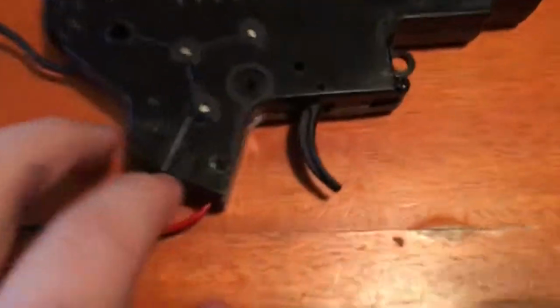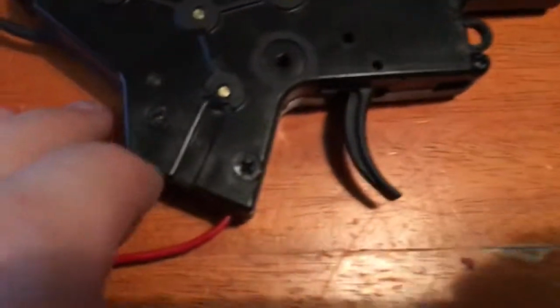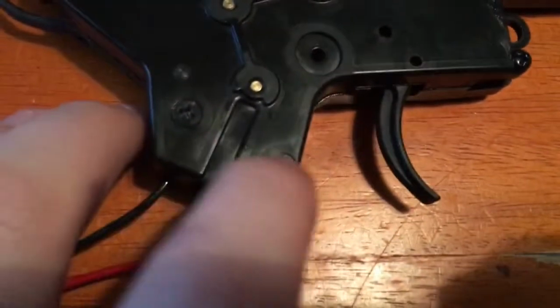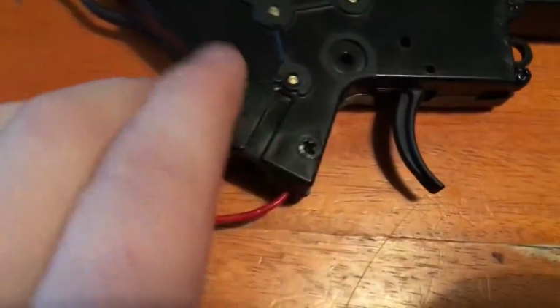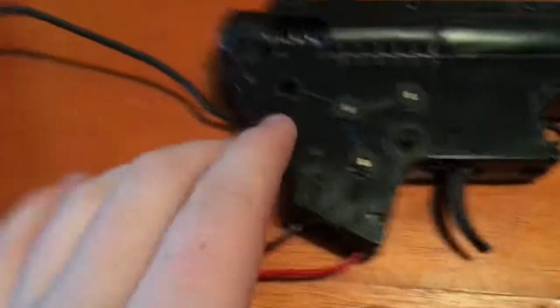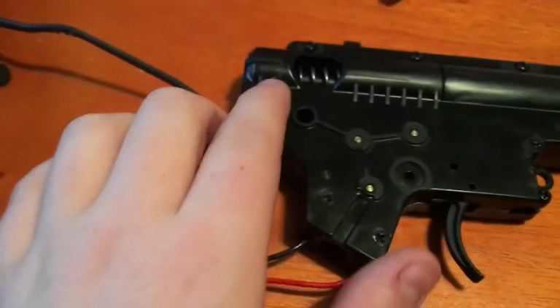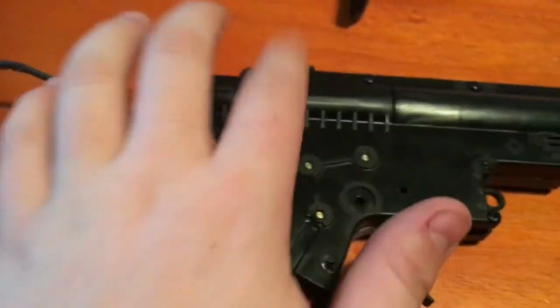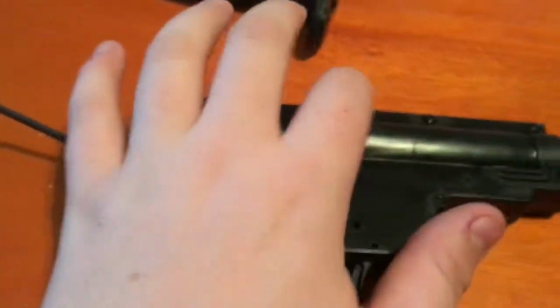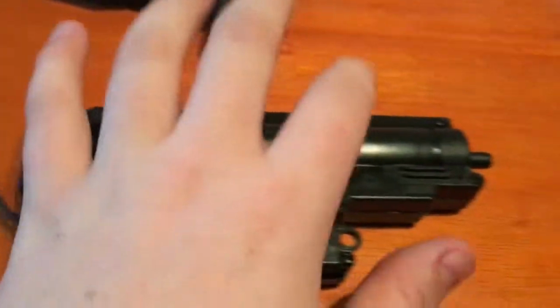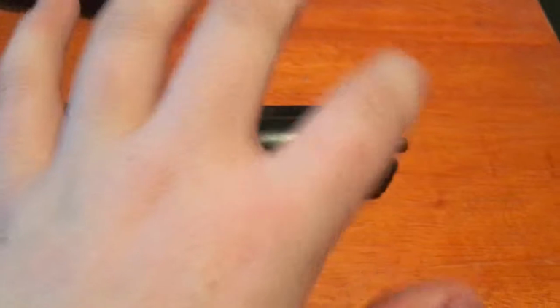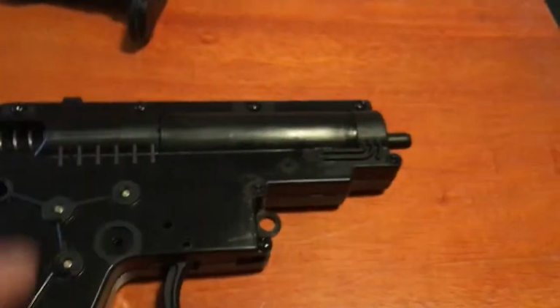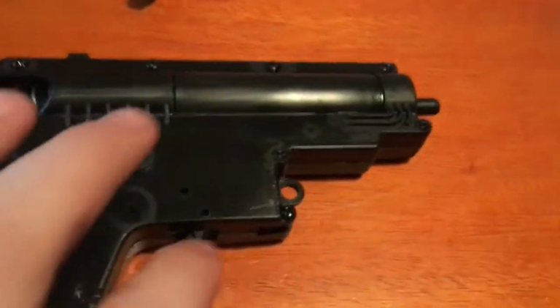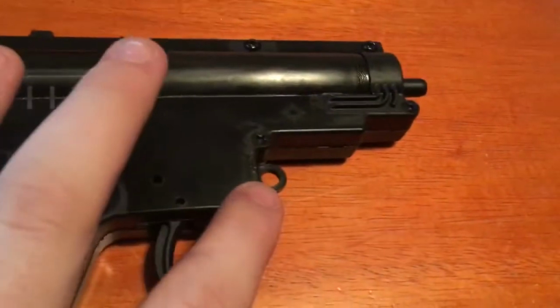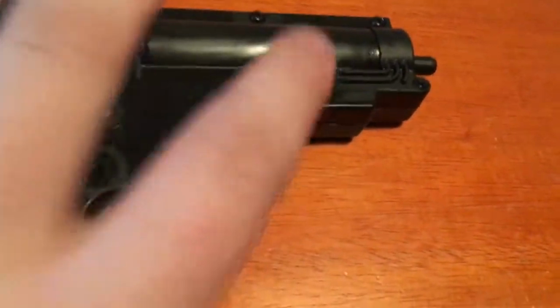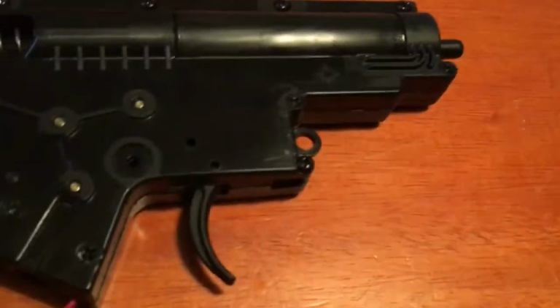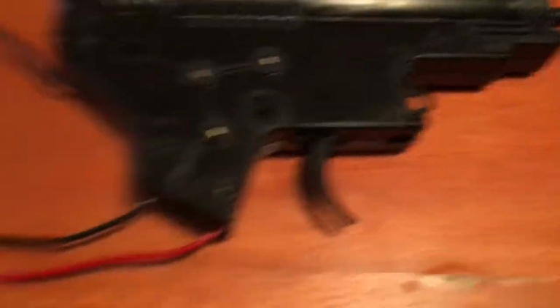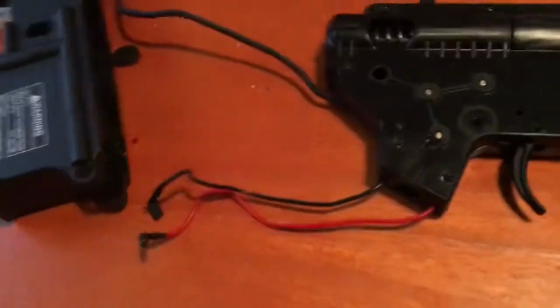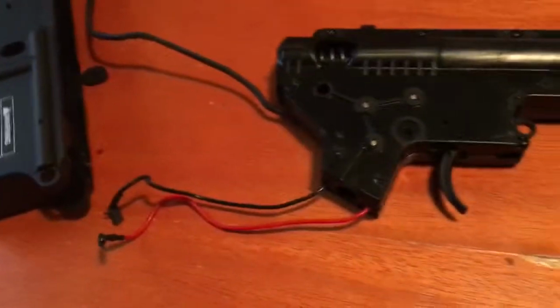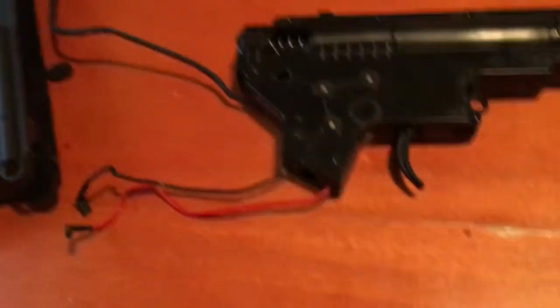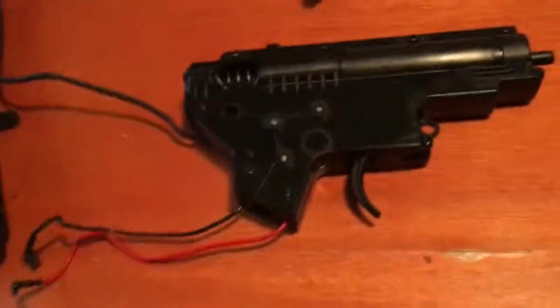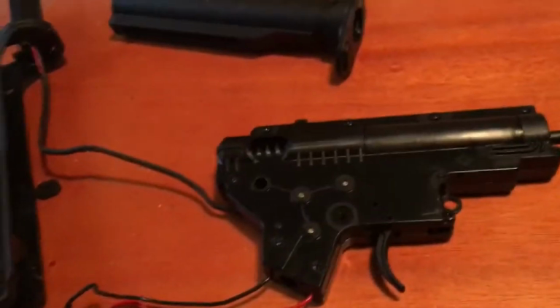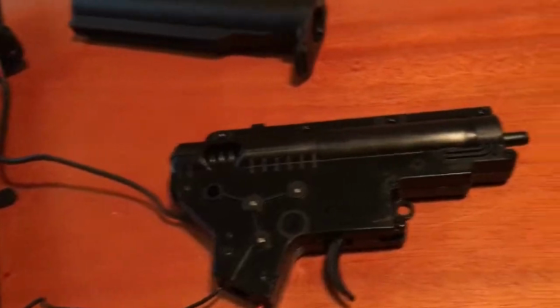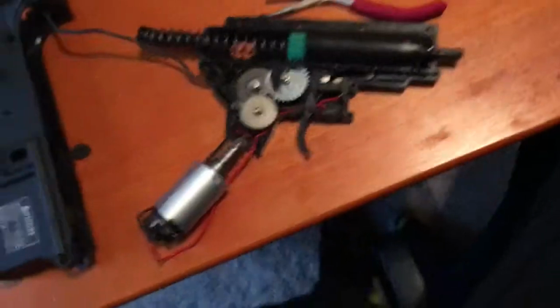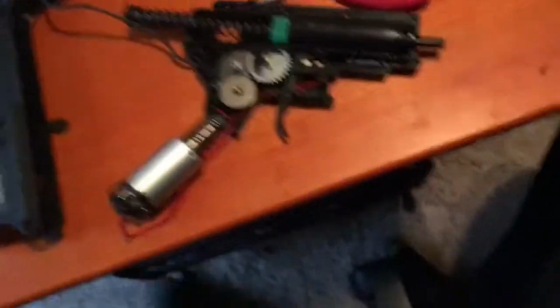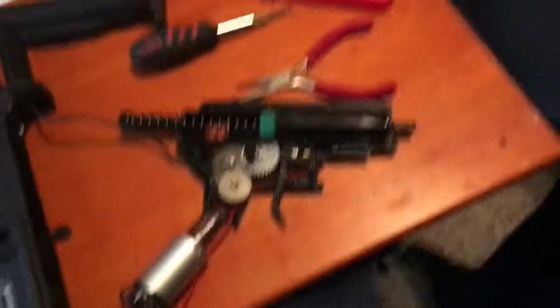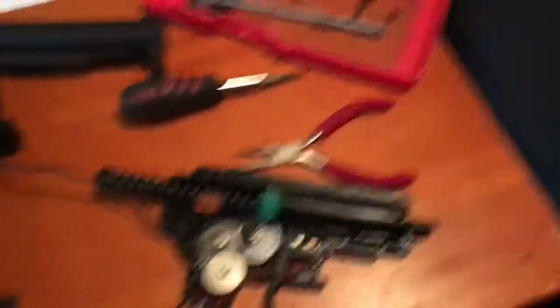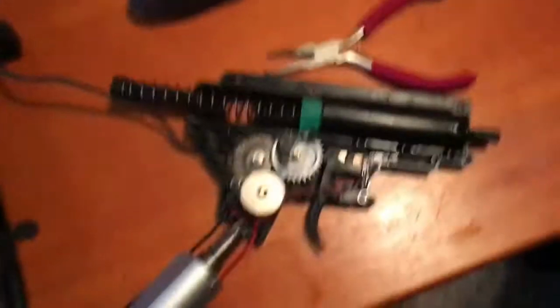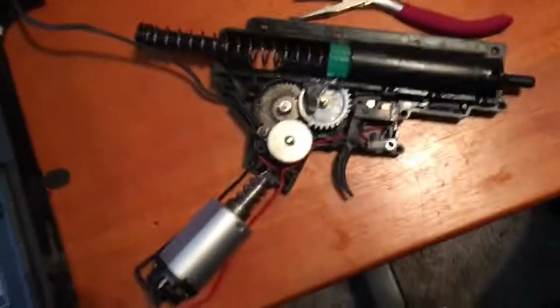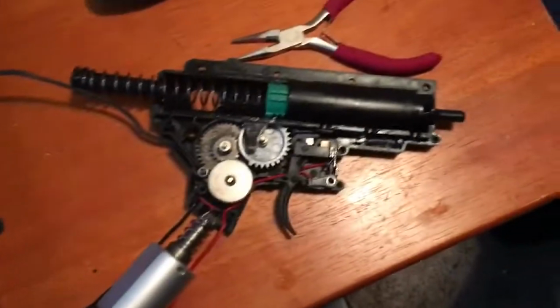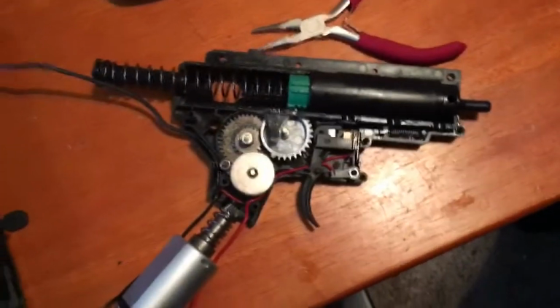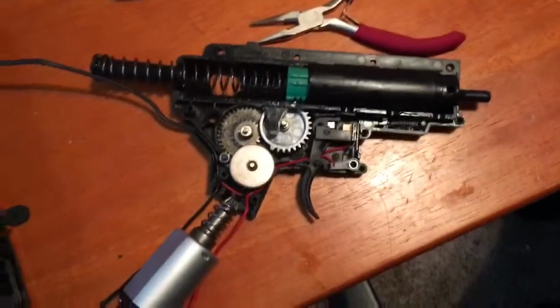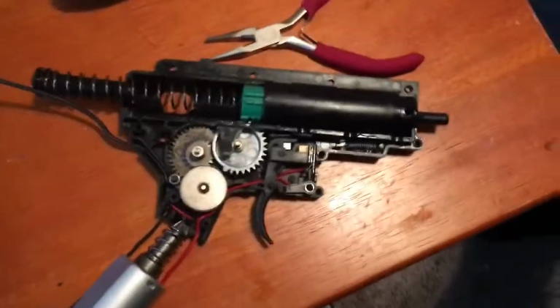You just want to make the screws off here, here, here, here, here, here, here, here, here. And that should be the same for every version 2 gearbox. Okay, so now that I have it taken apart, you can see the internals of the gun.